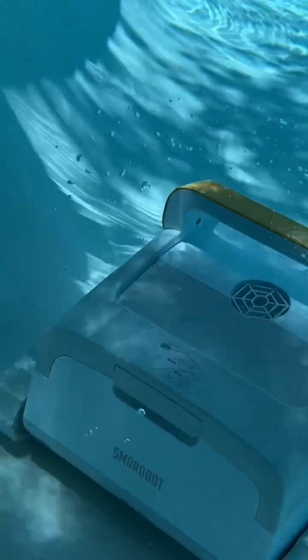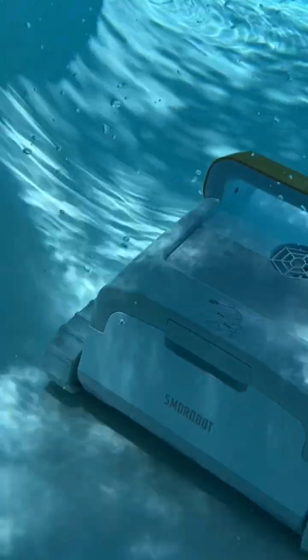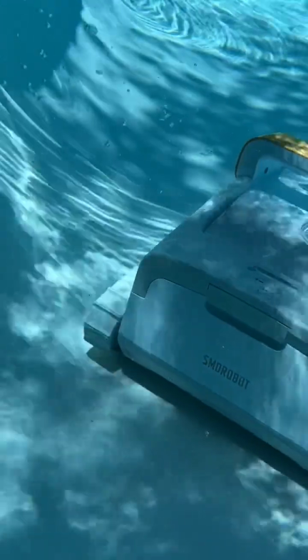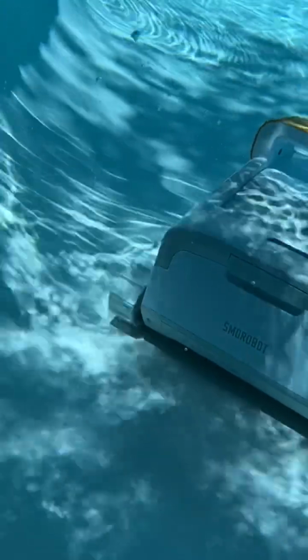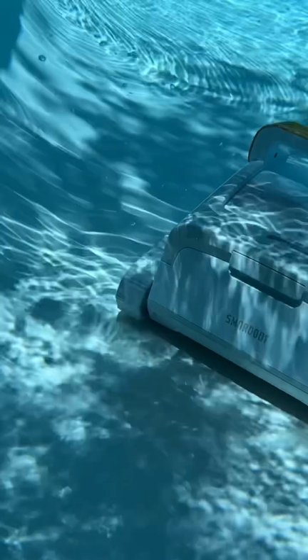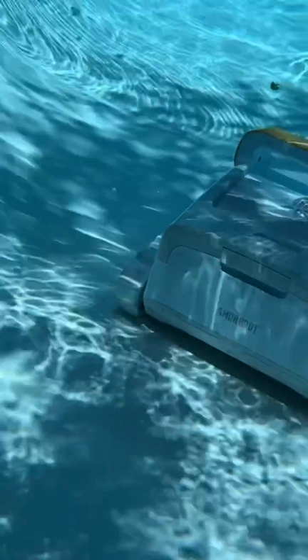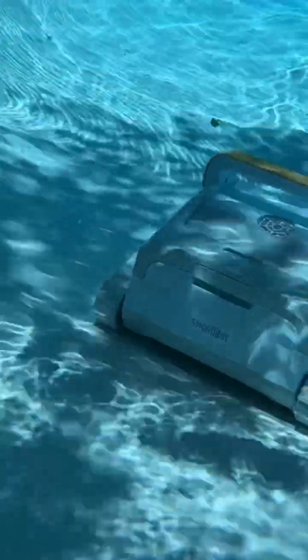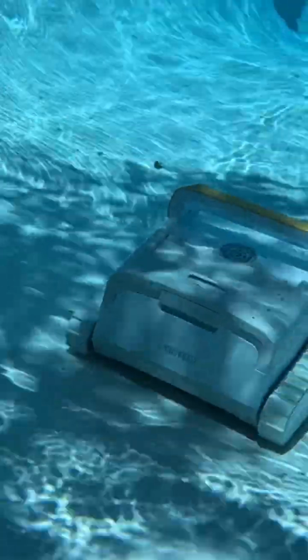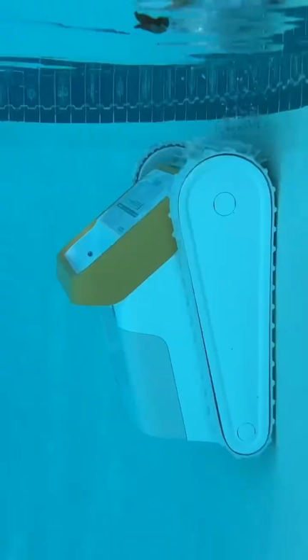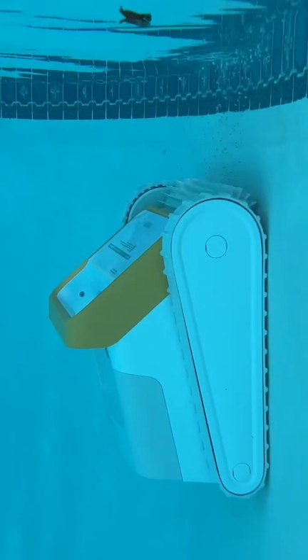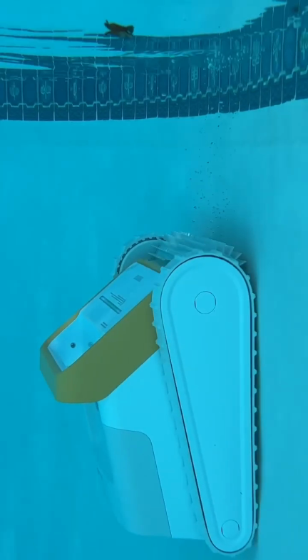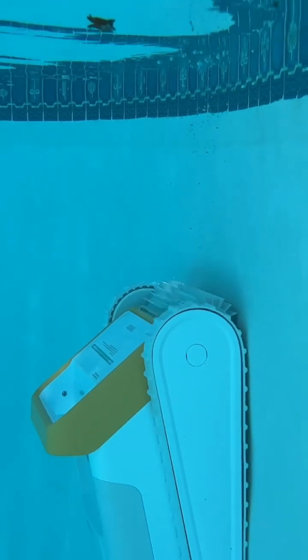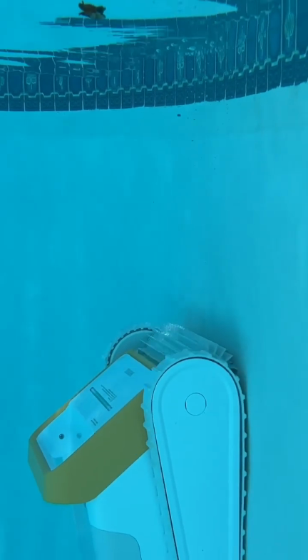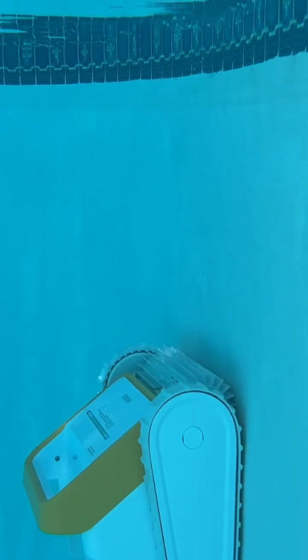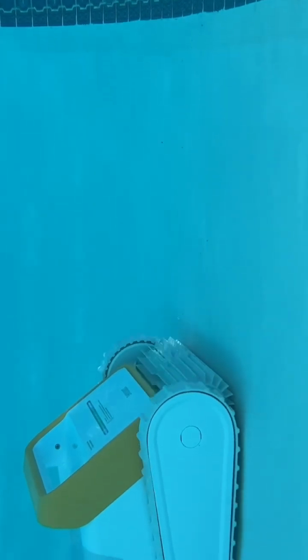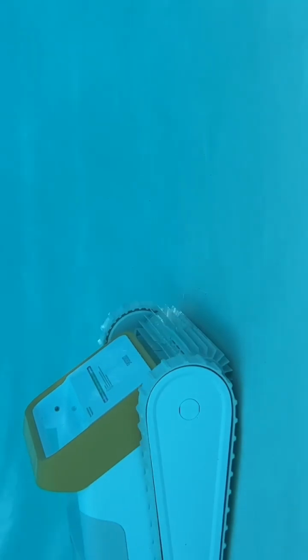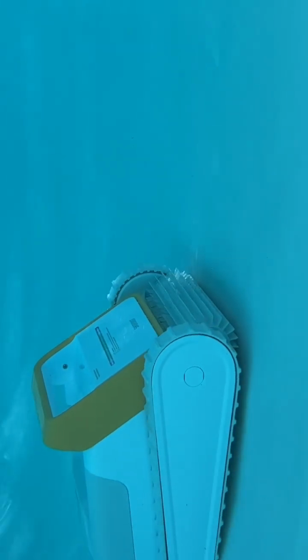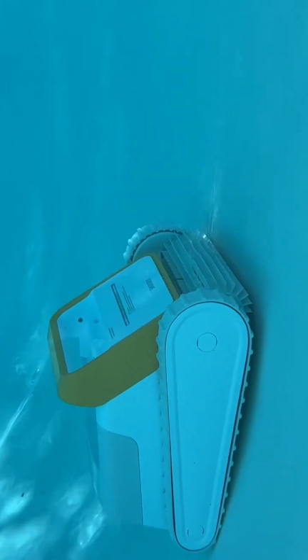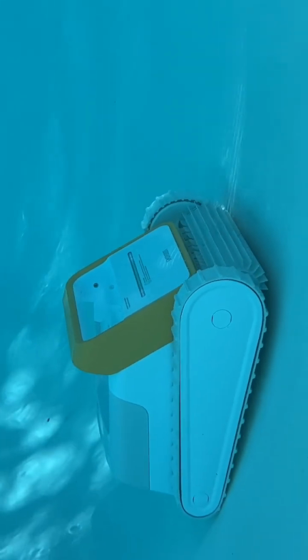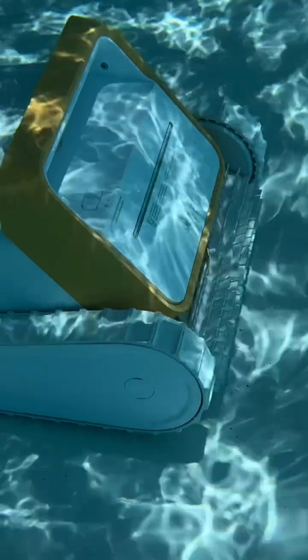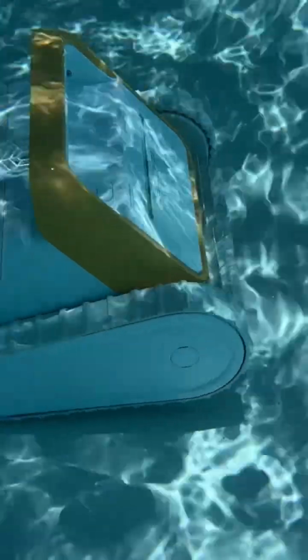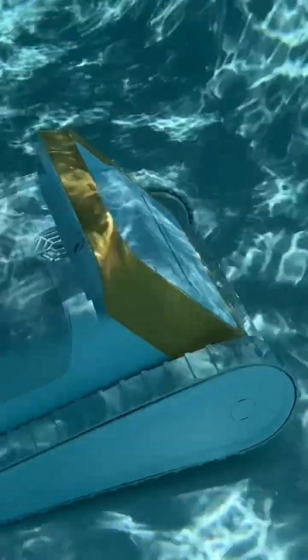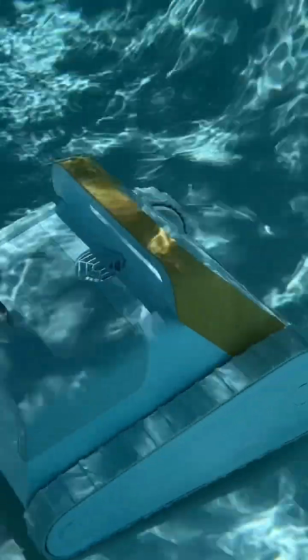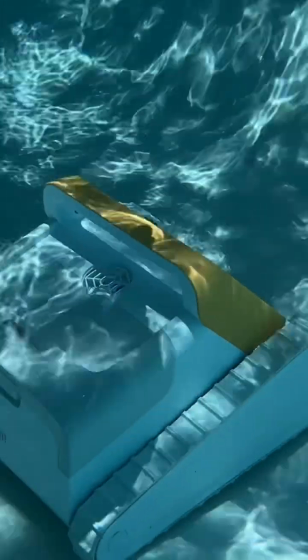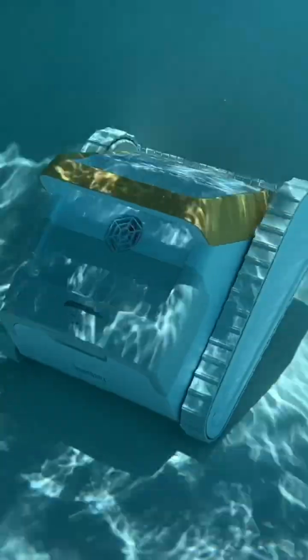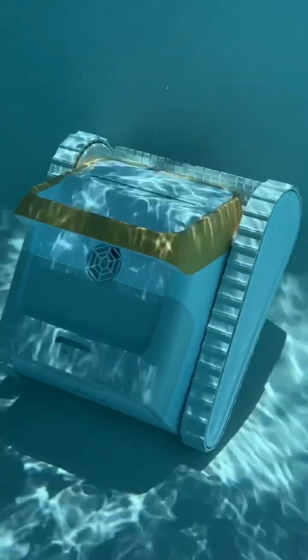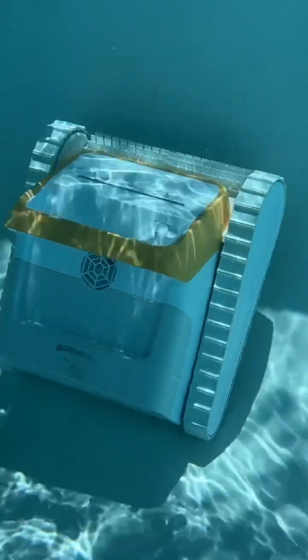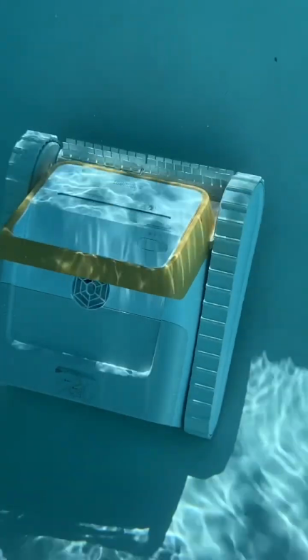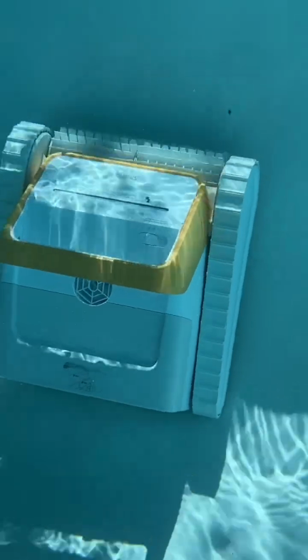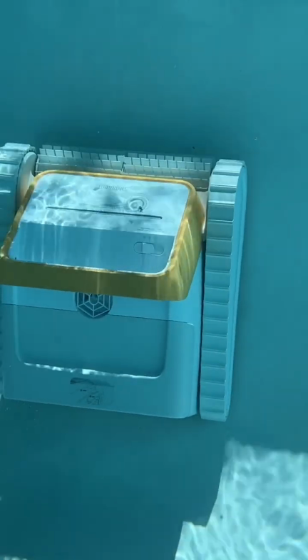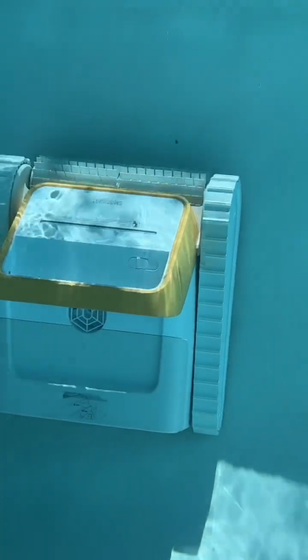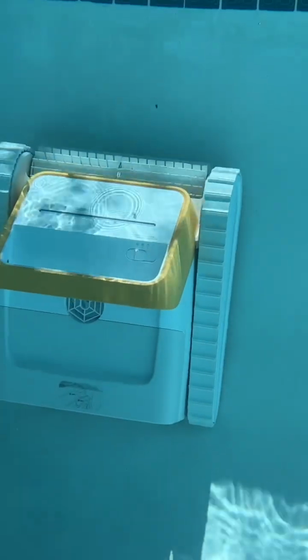It basically walks around and systematically vacuums every single inch of your pool, starting with the walls, going into the V-formation, and after that it goes to the bottom floor and gets the whole entire floor in a U-pattern. It basically covered every single nook and cranny and surface of my pool and did a great job.